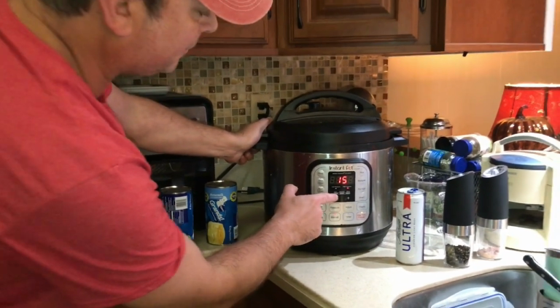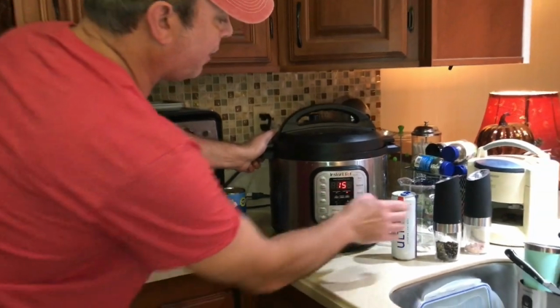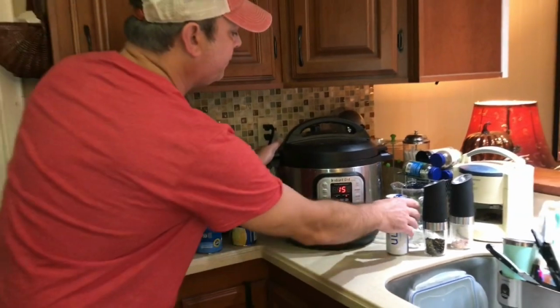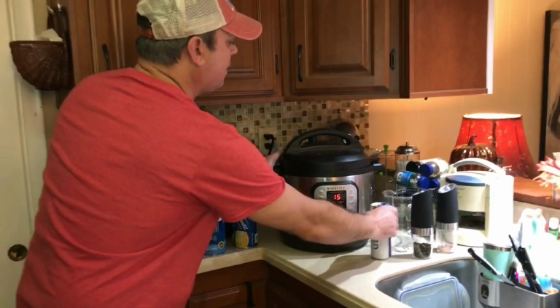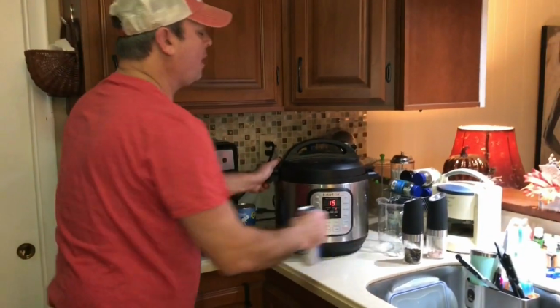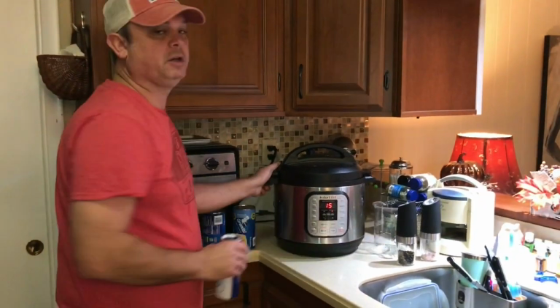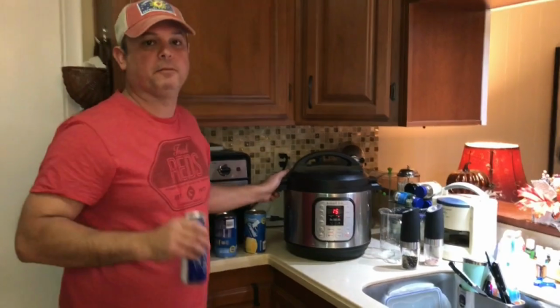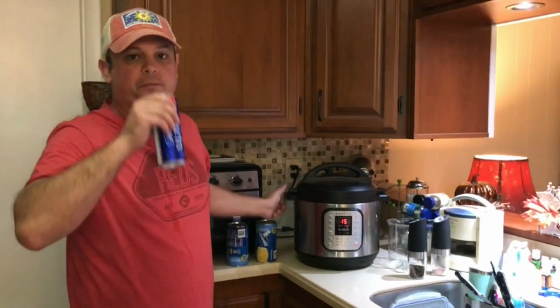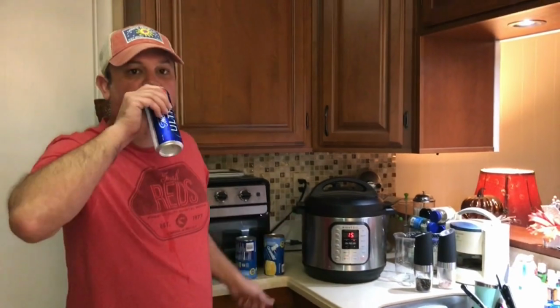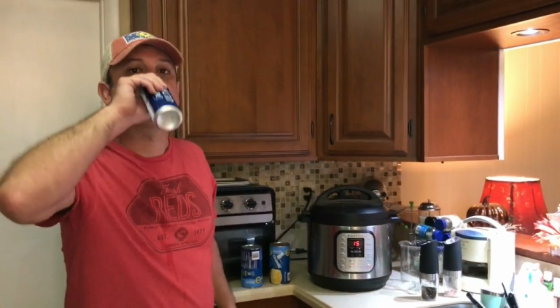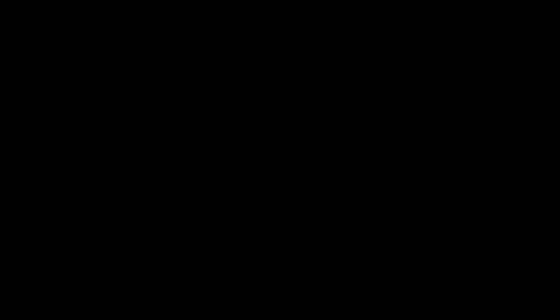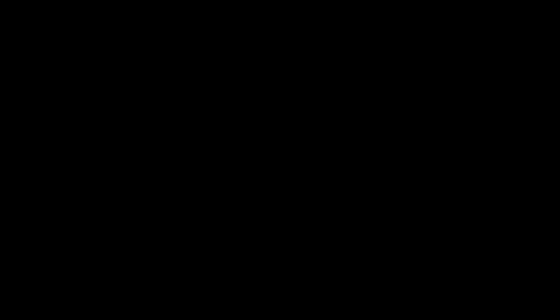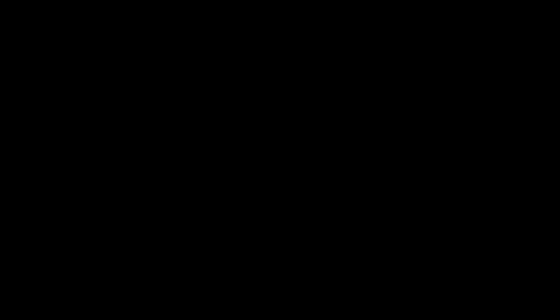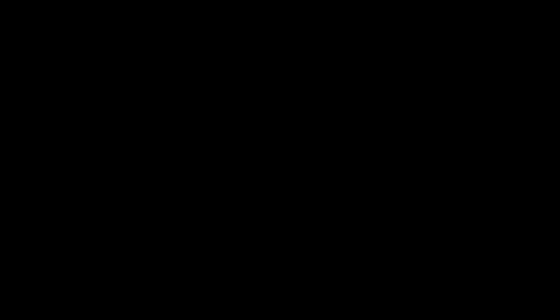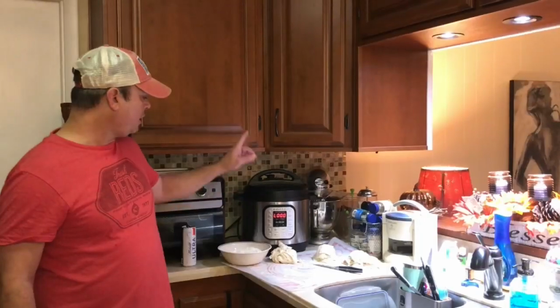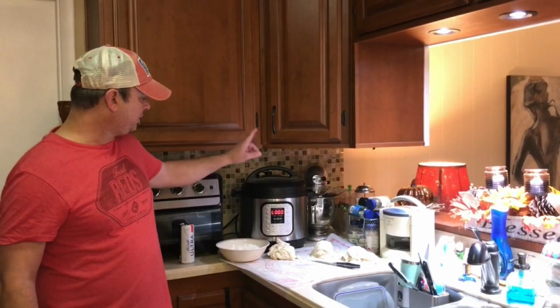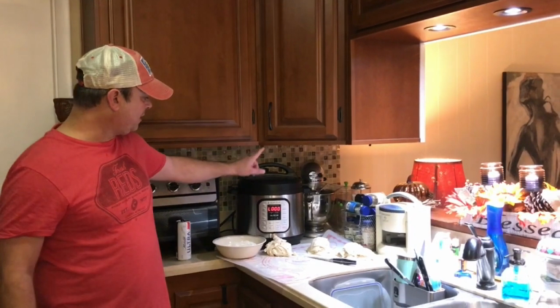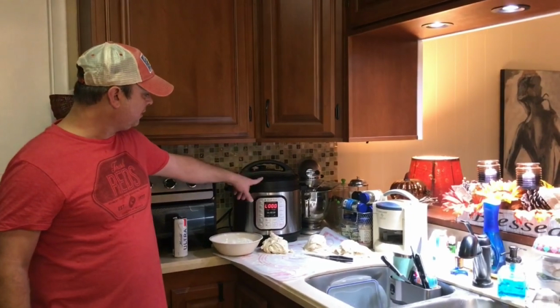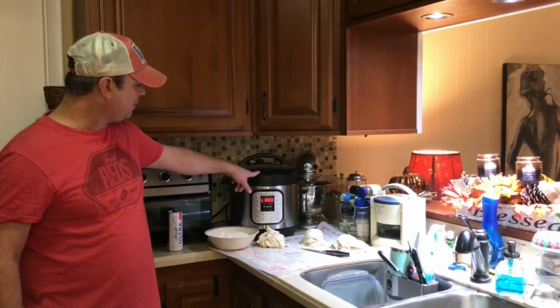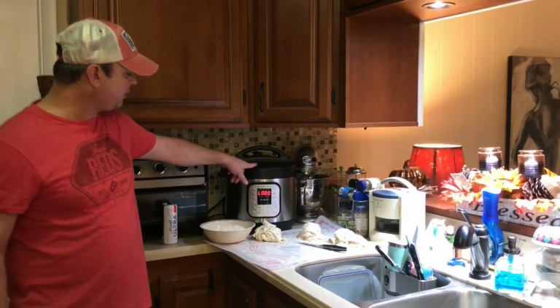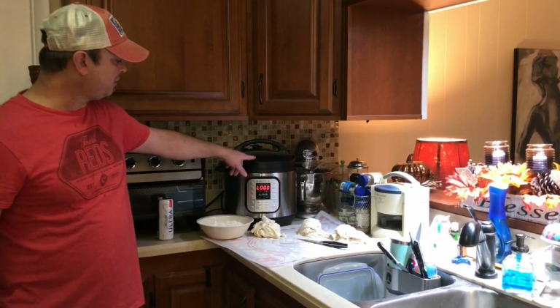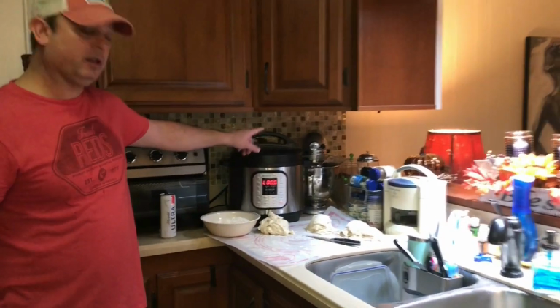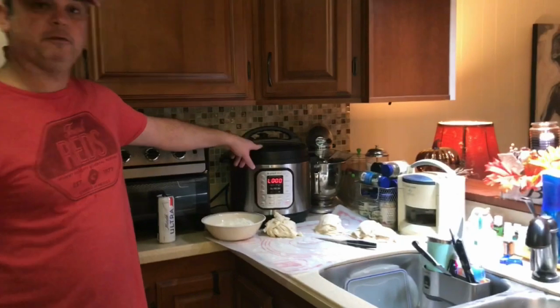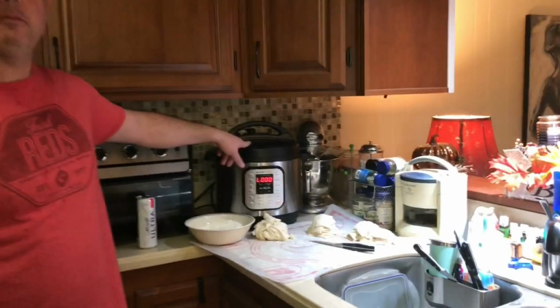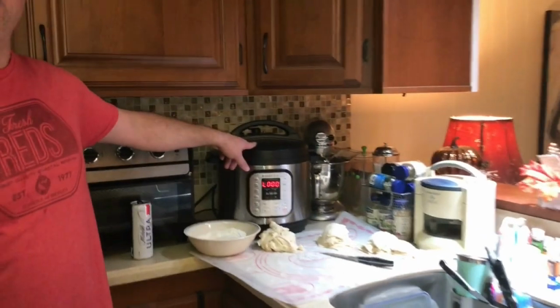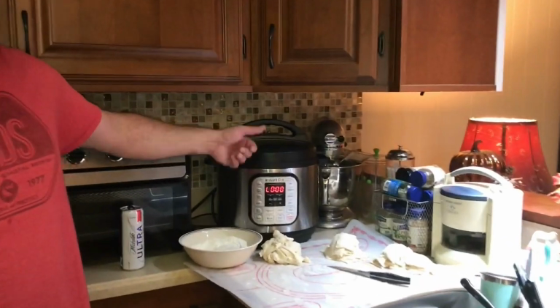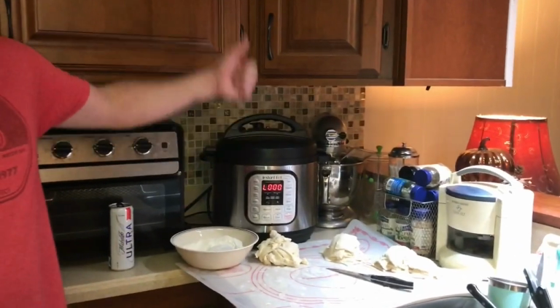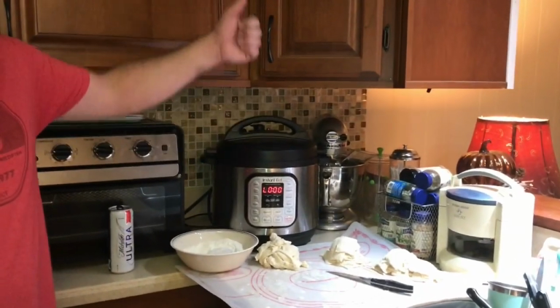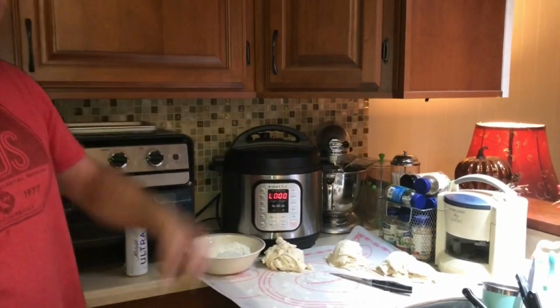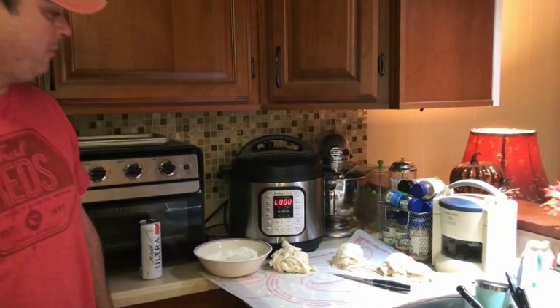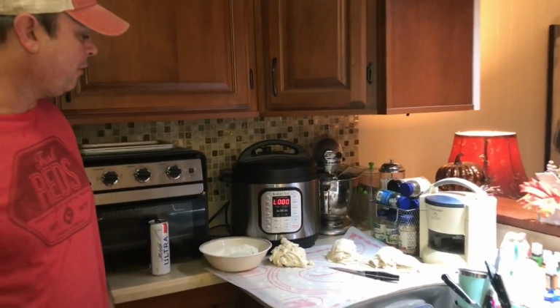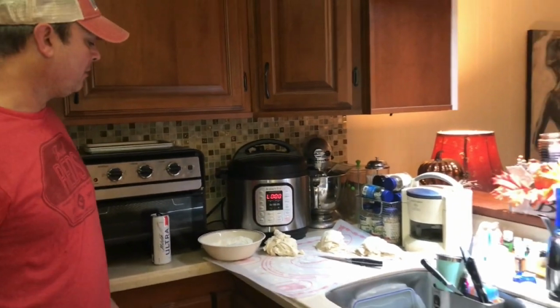There we go — we'll see y'all in a few. Alright, you can see that my chicken has already hit the 15-minute mark and started counting up. It's going to naturally release for about another 15 minutes.